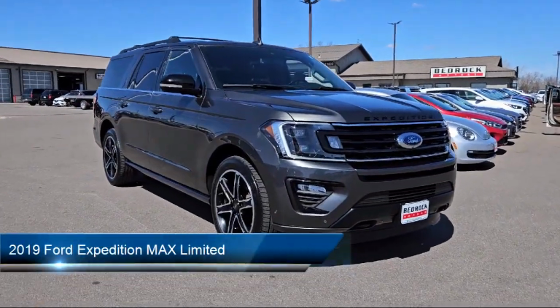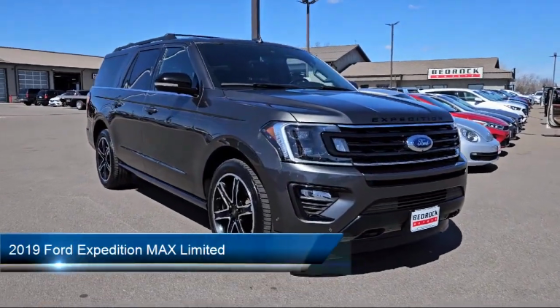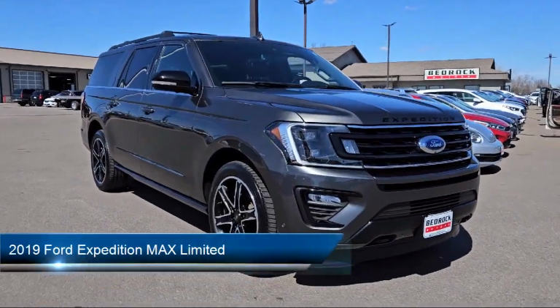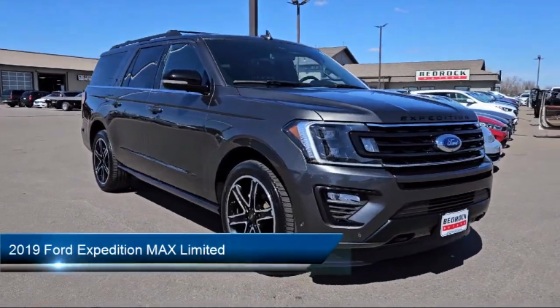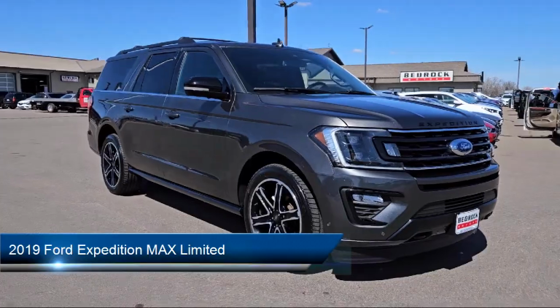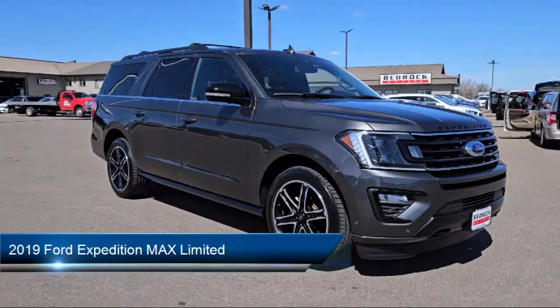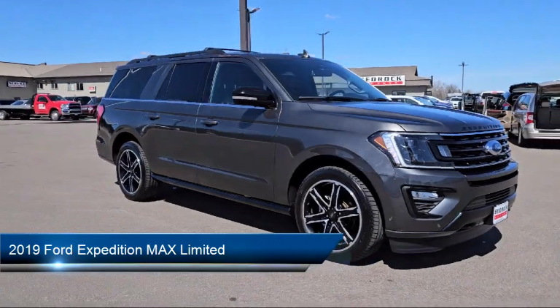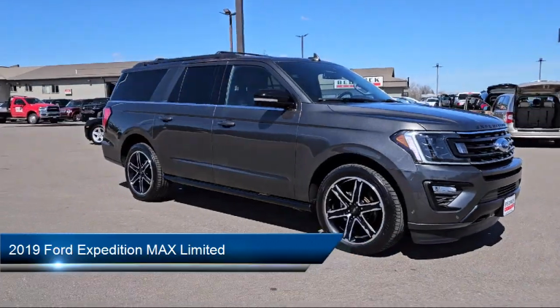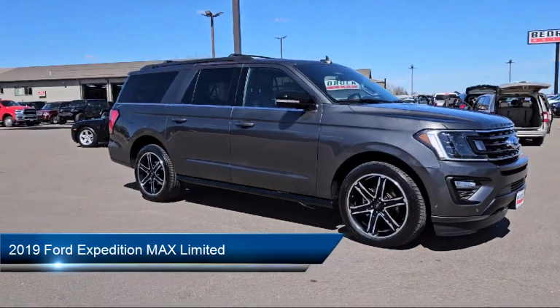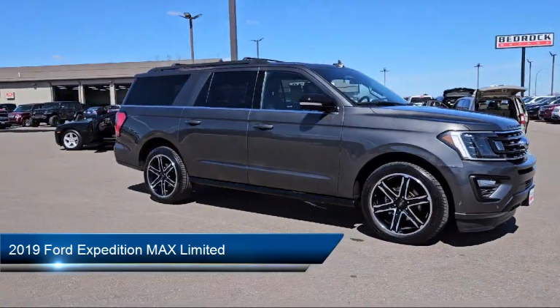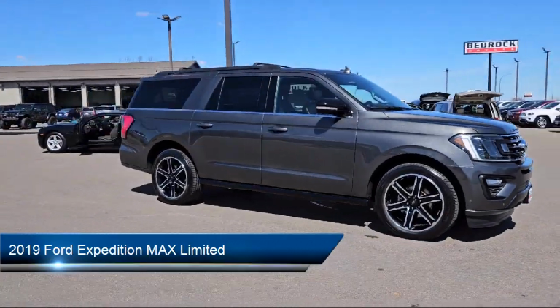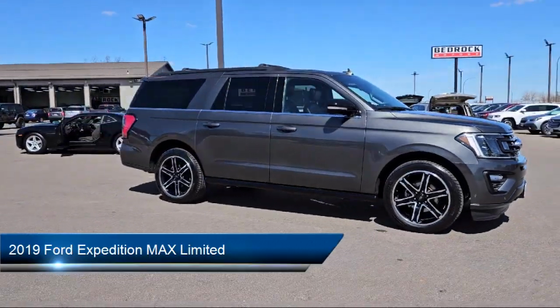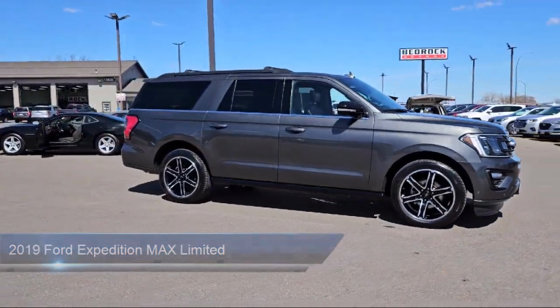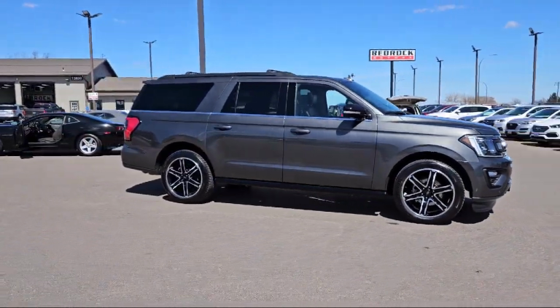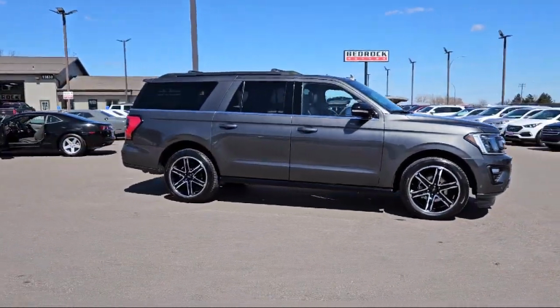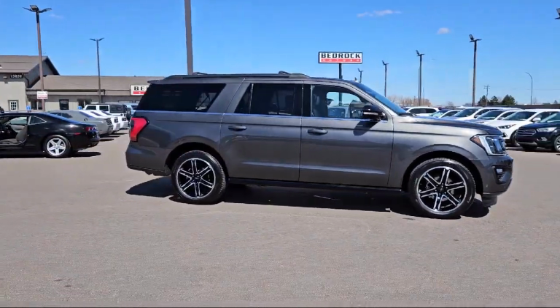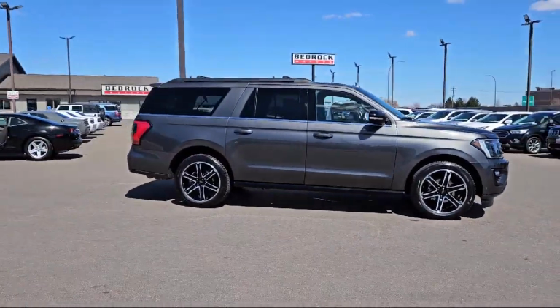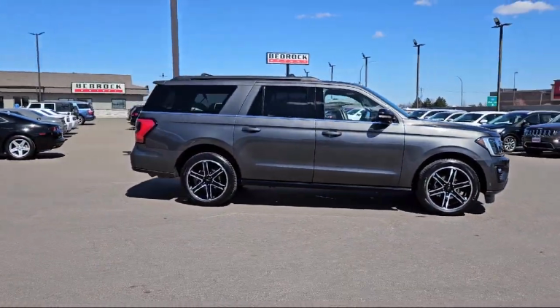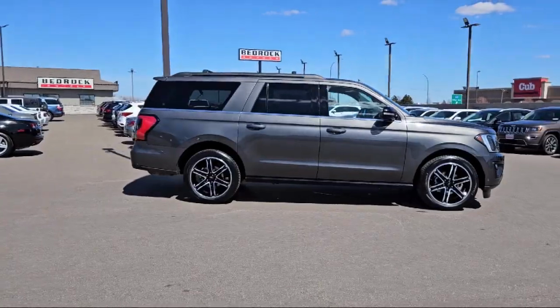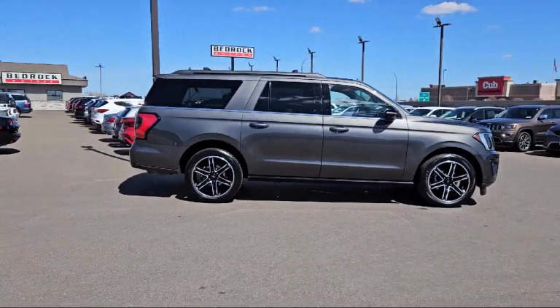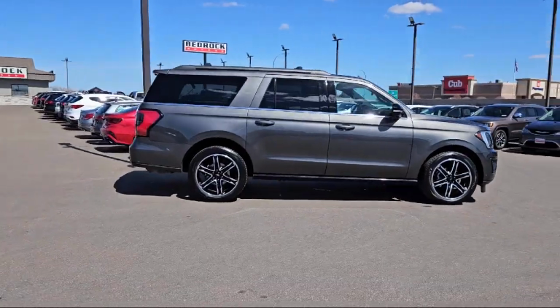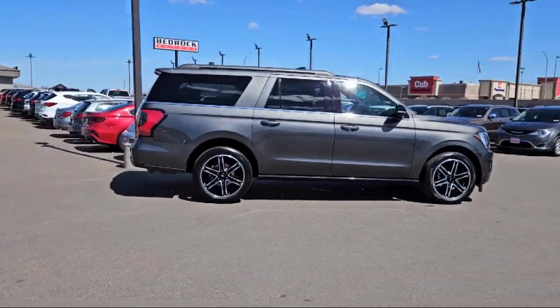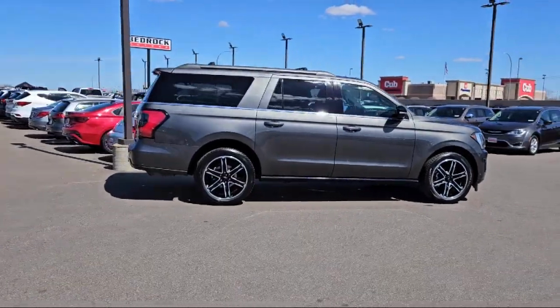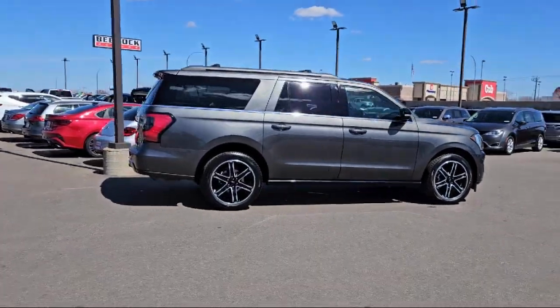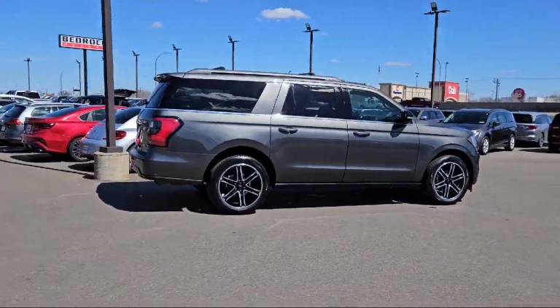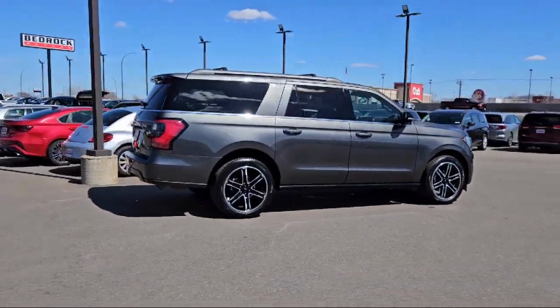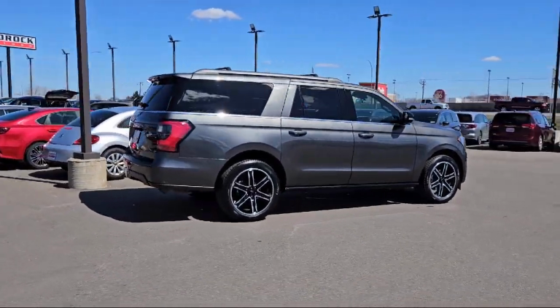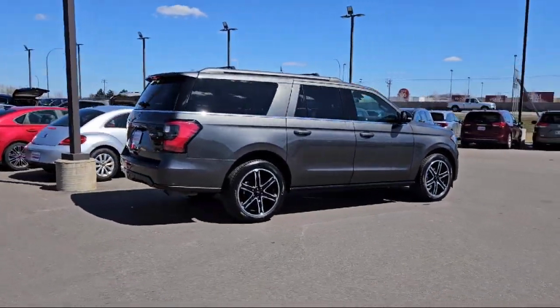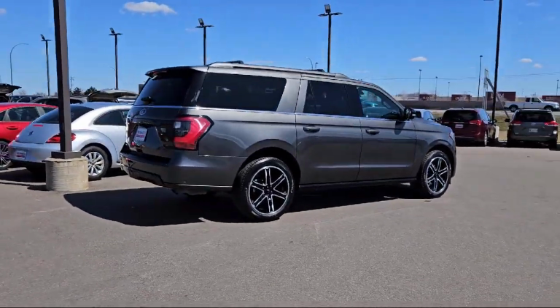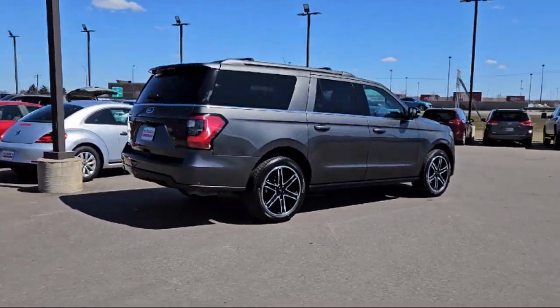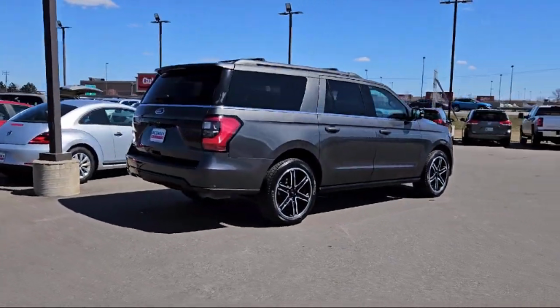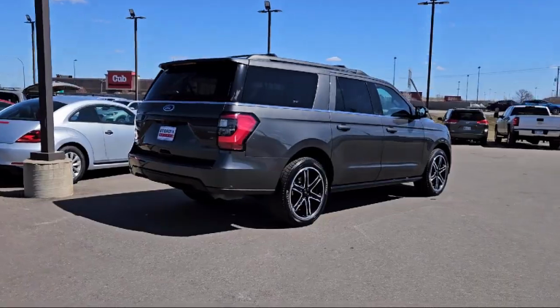It comes equipped with multifunction steering wheel controls, moonroof, sunroof, anti-glare, dual front air conditioning zones, rear air conditioning, and tow hooks.